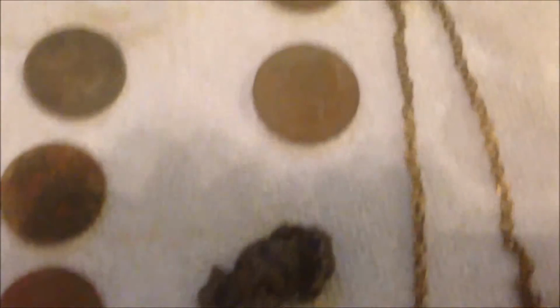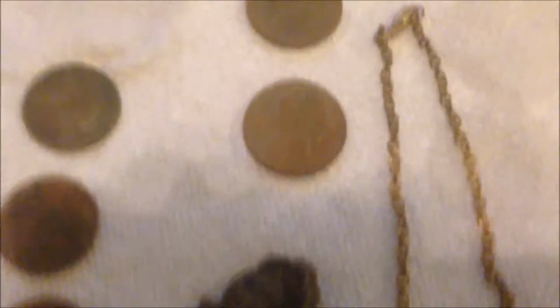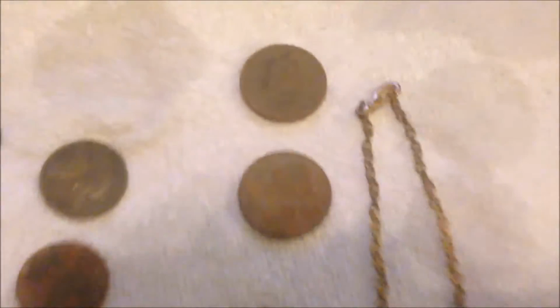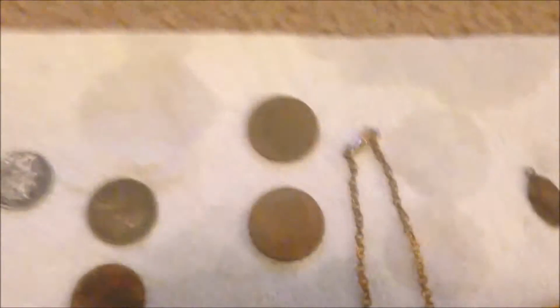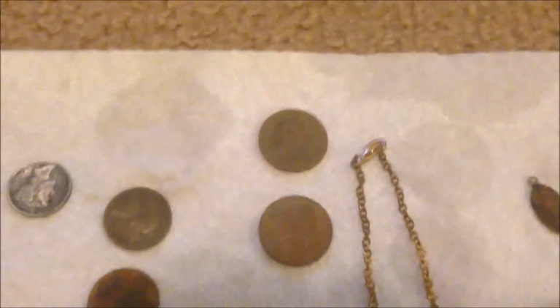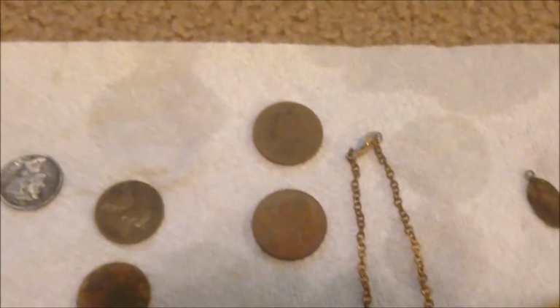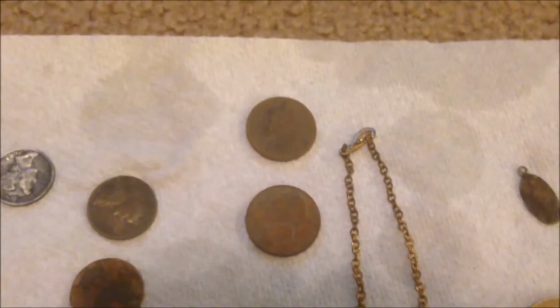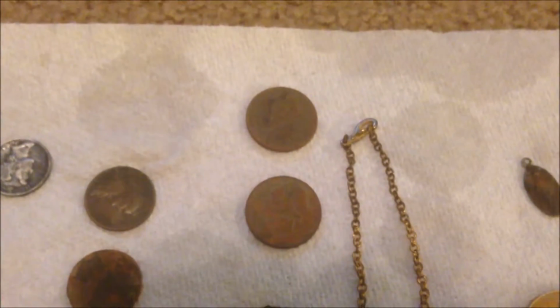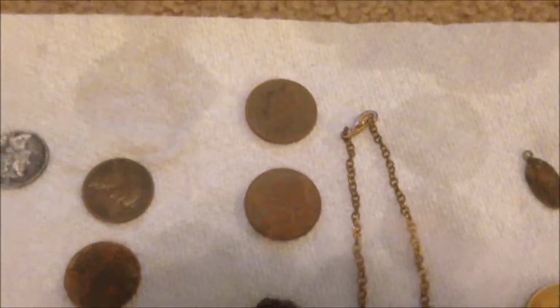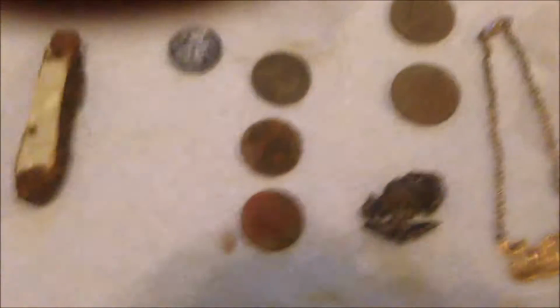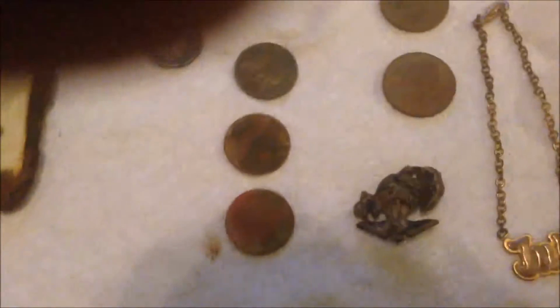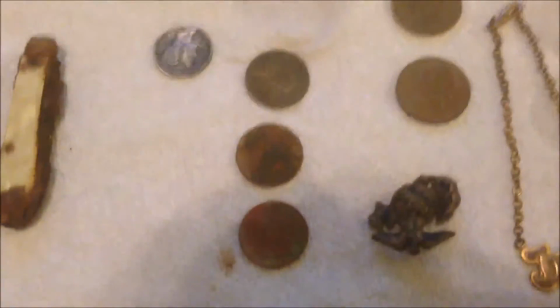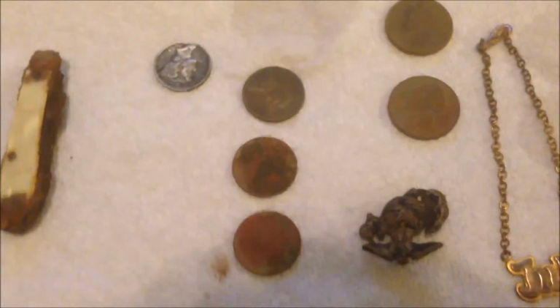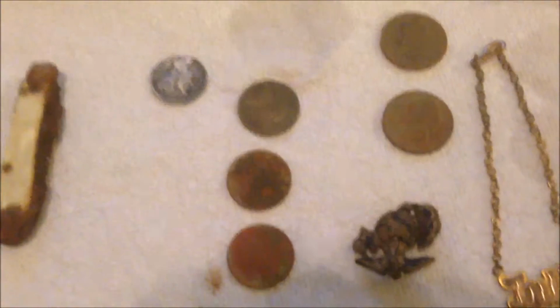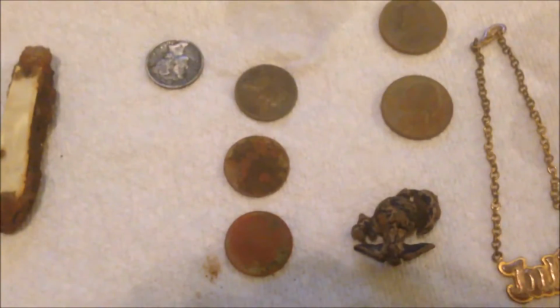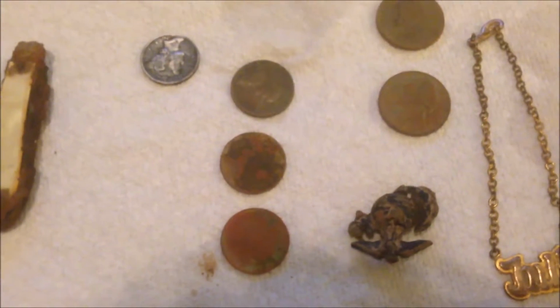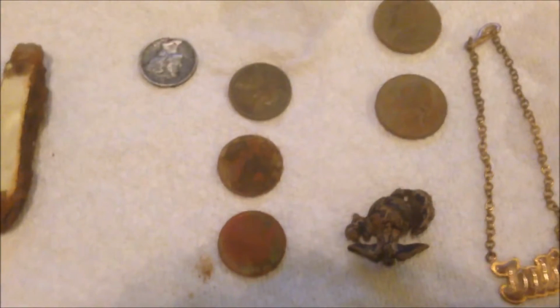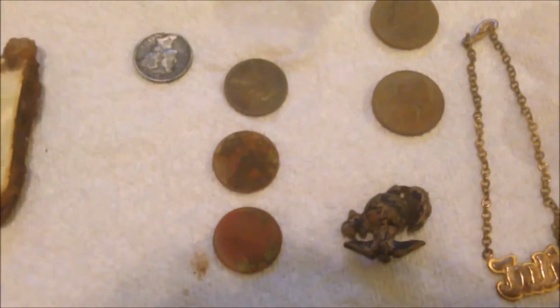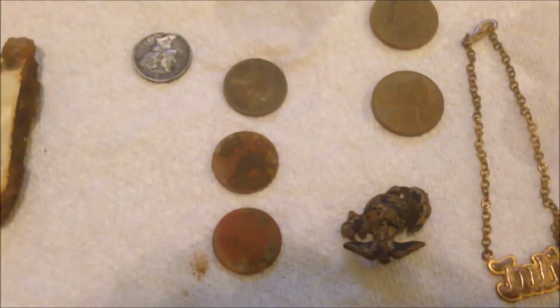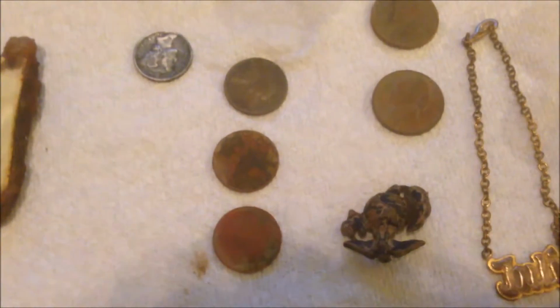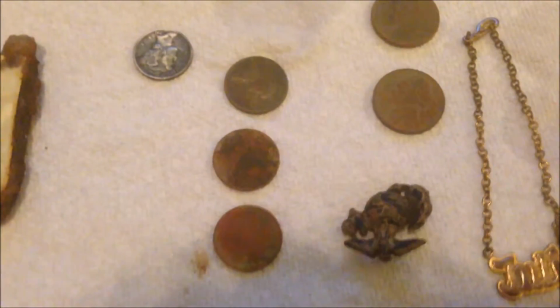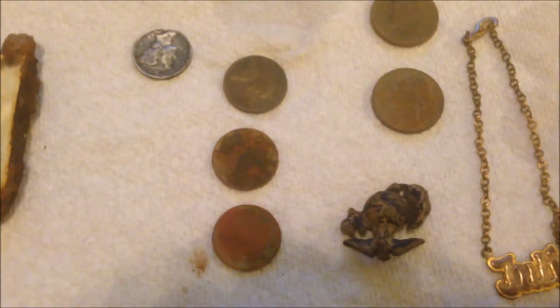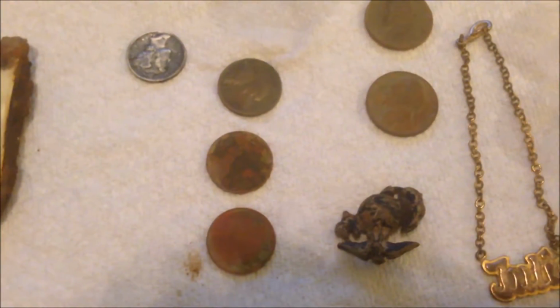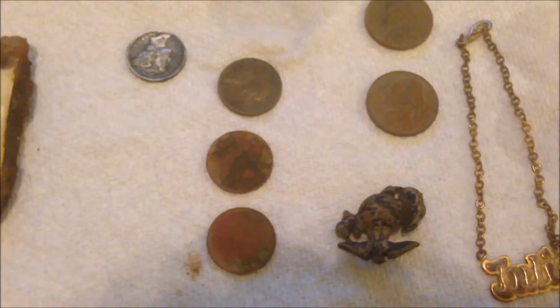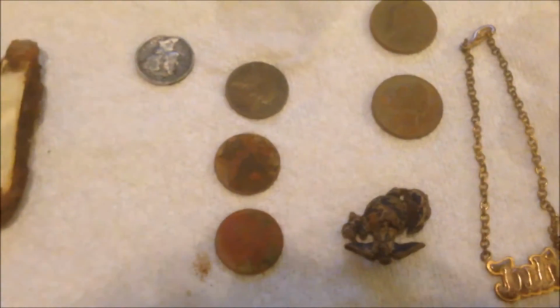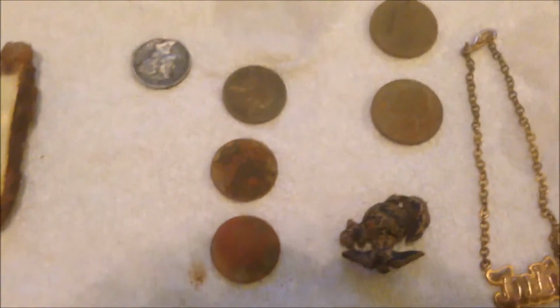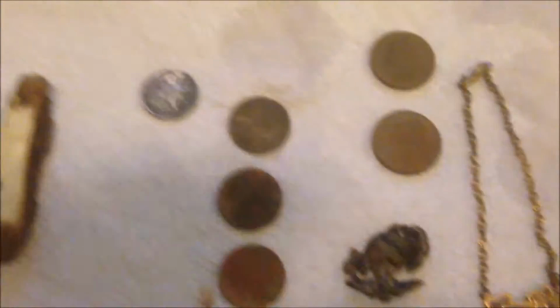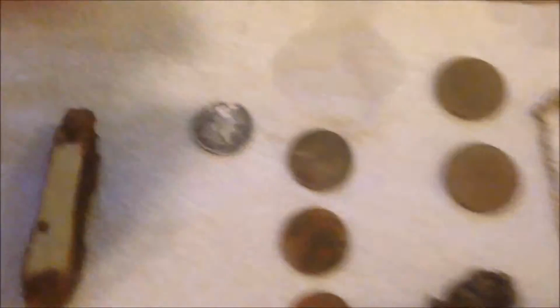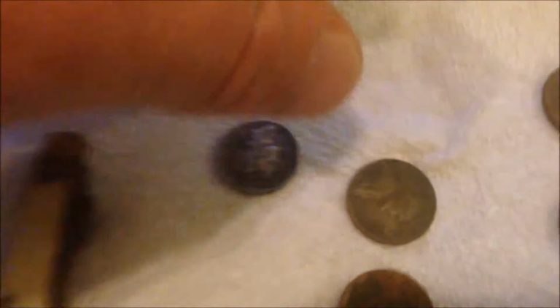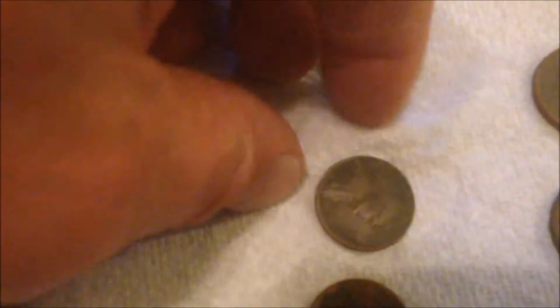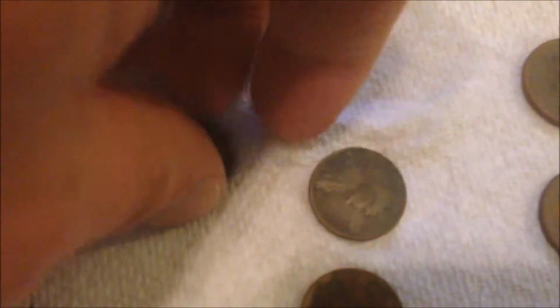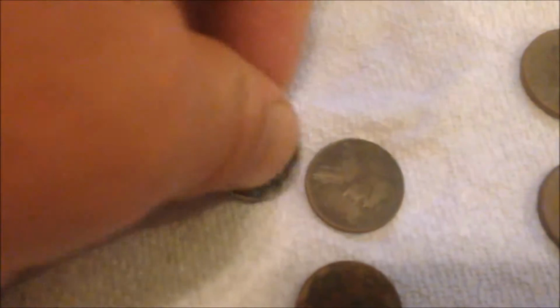Two nickels from 1939, three wheaties — one wheatie is actually from 1939 also.